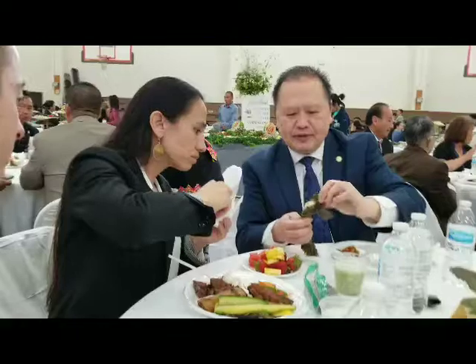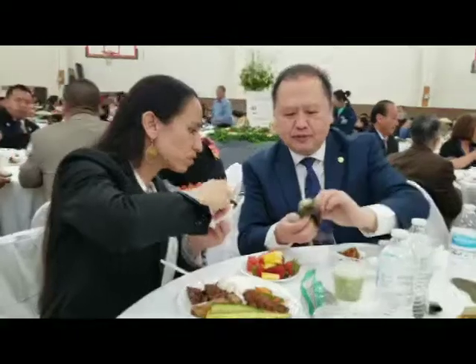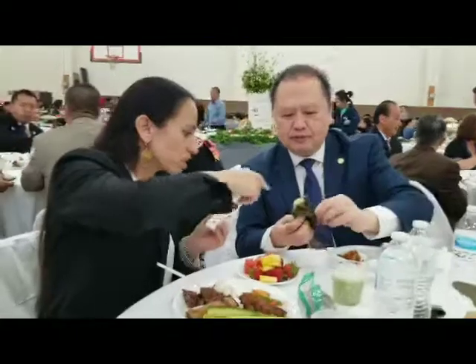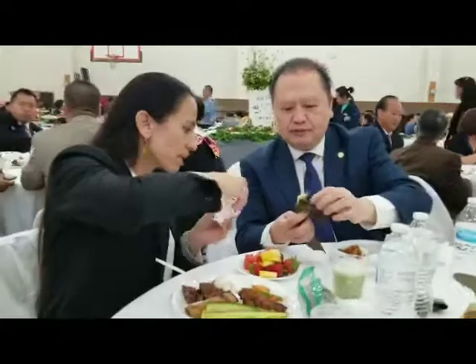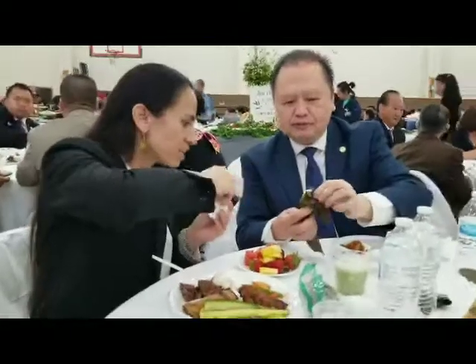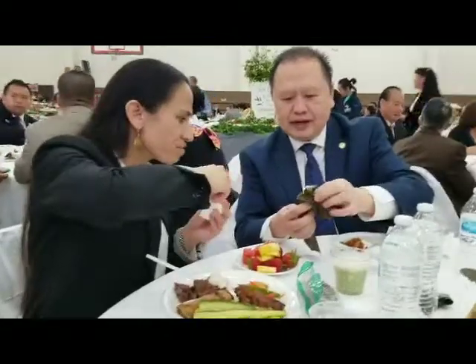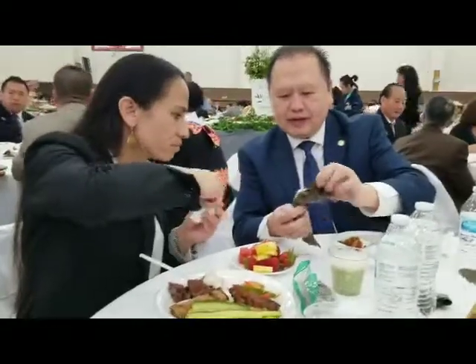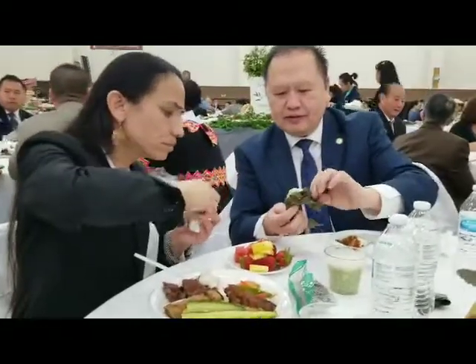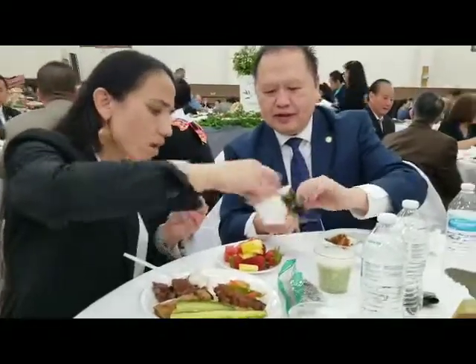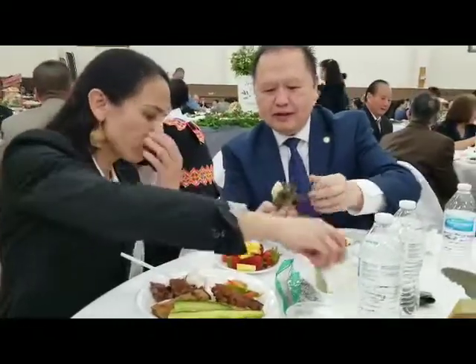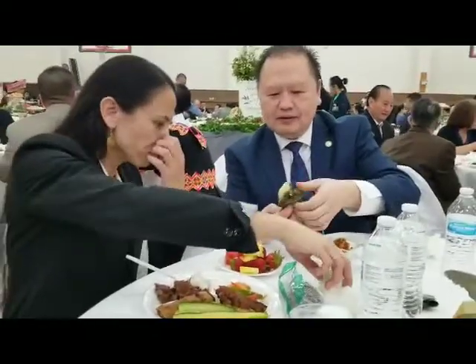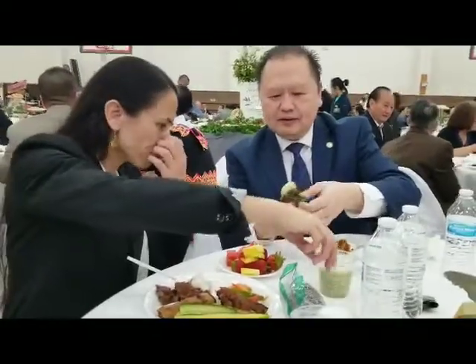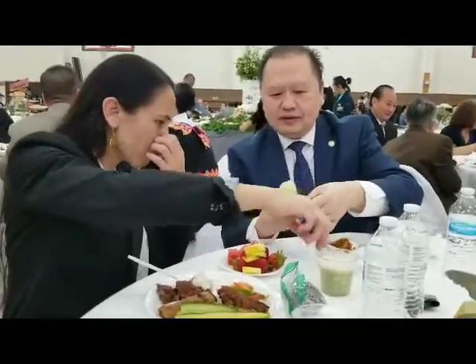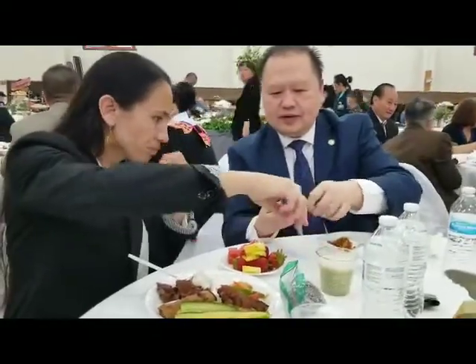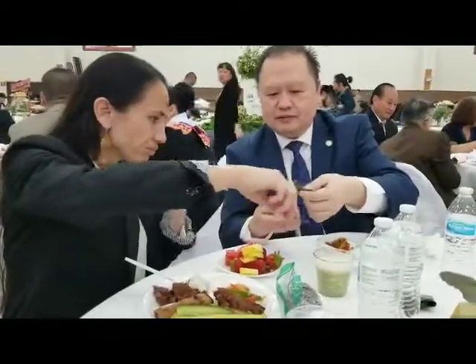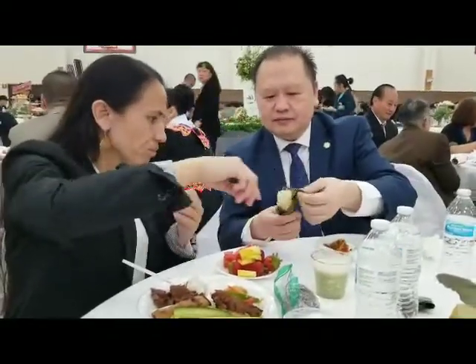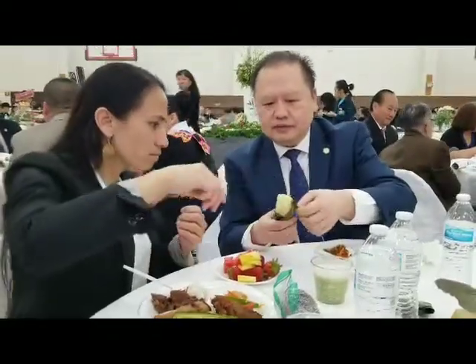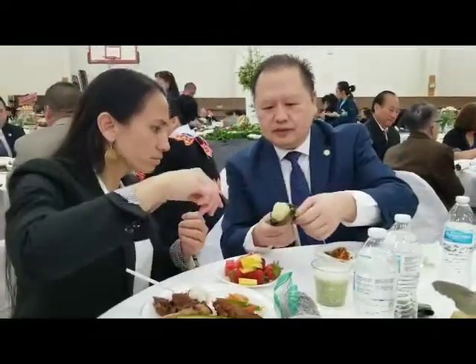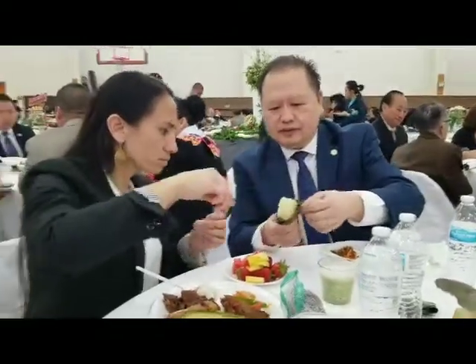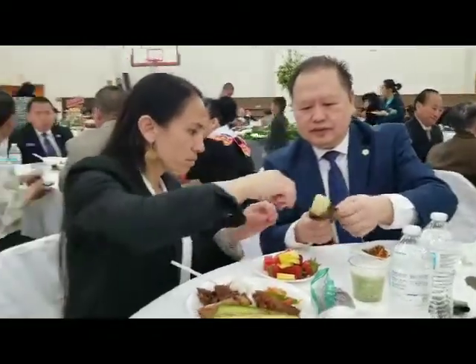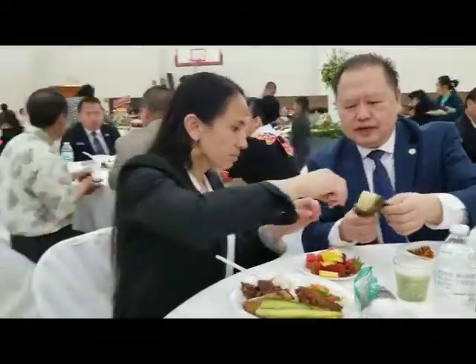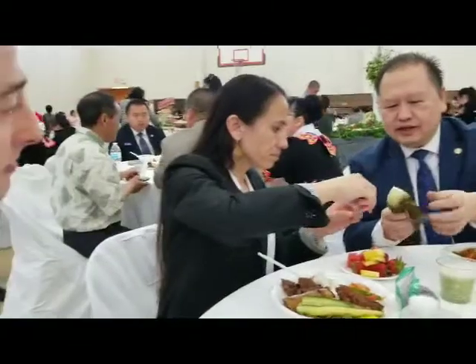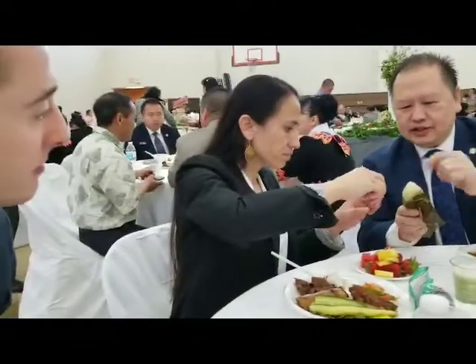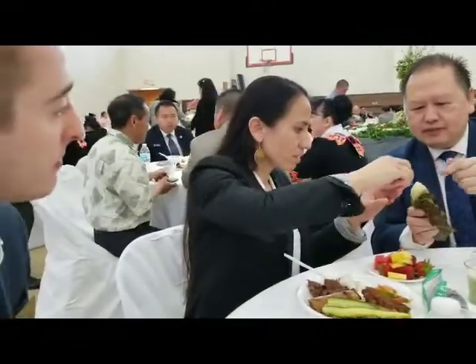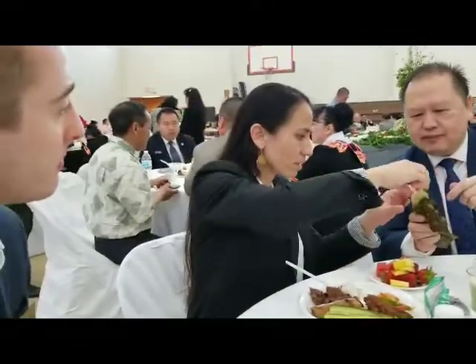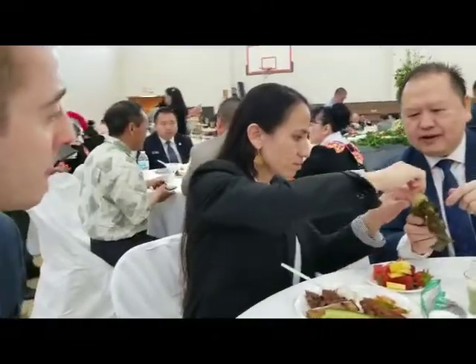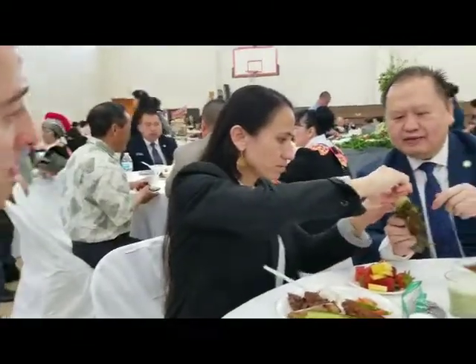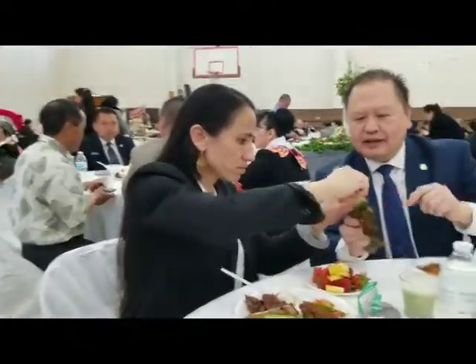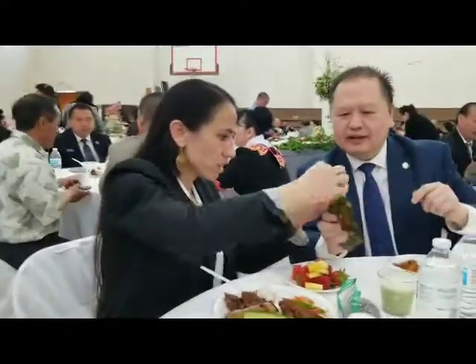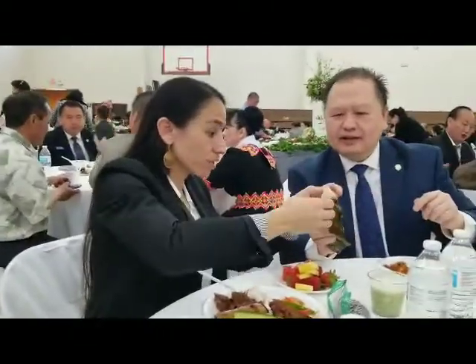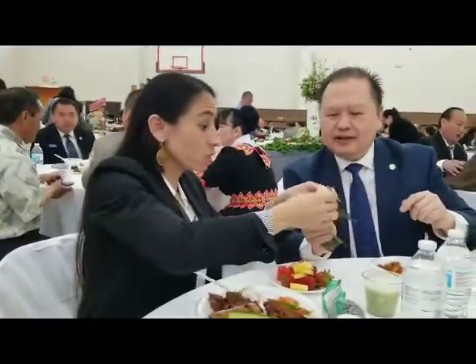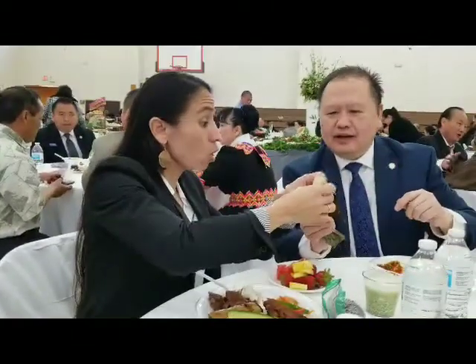Oh, this is a banana. Banana leaf, yeah. So you can just bite it off. Oh, this one's cold.